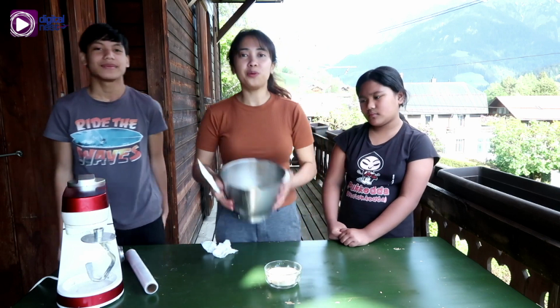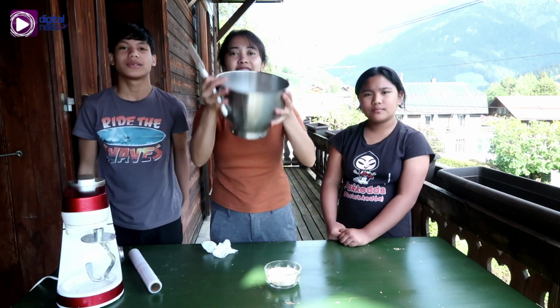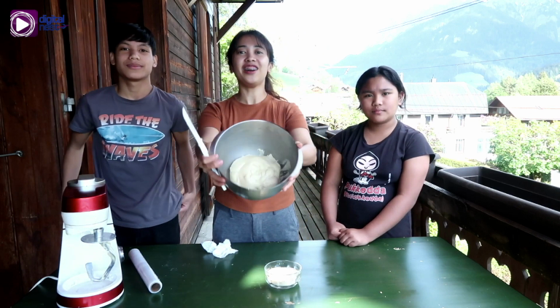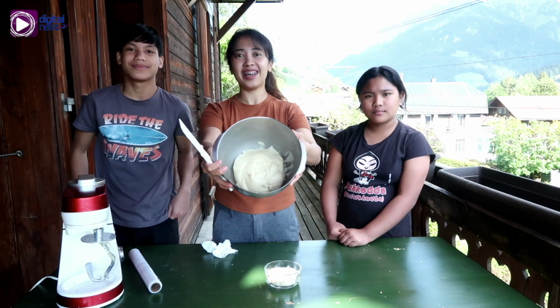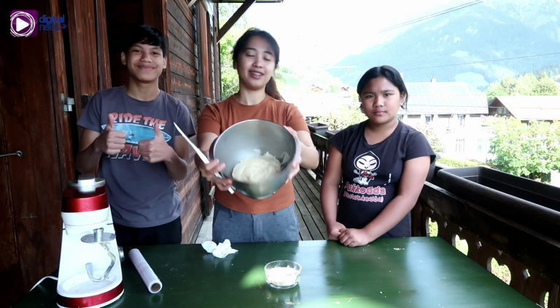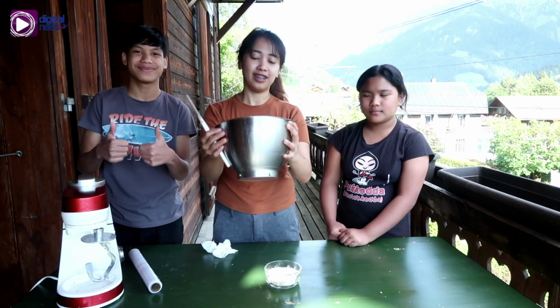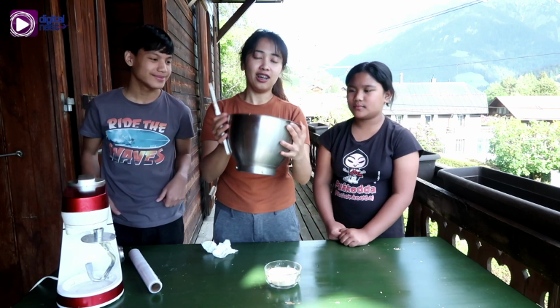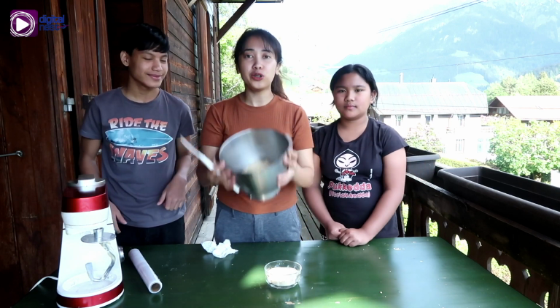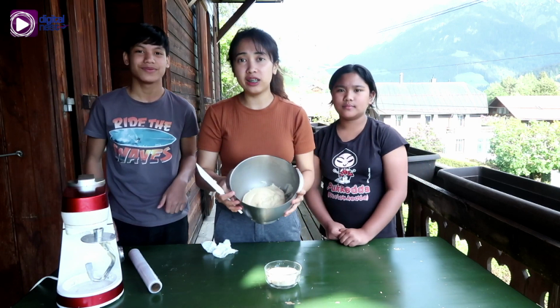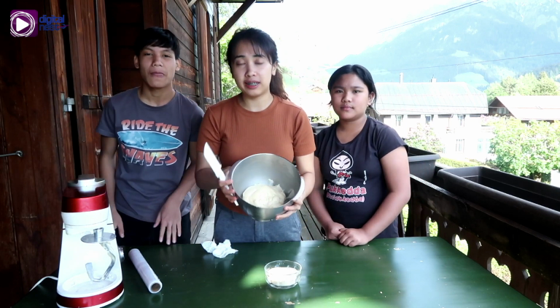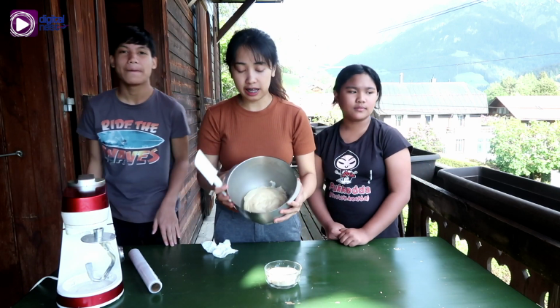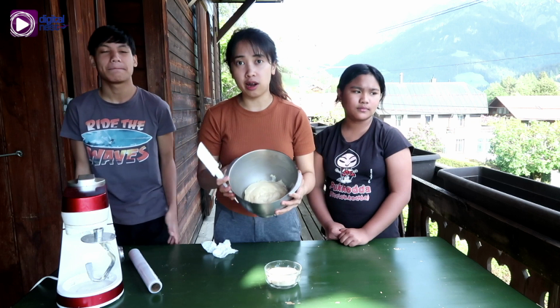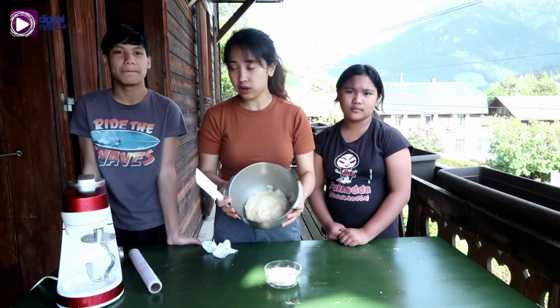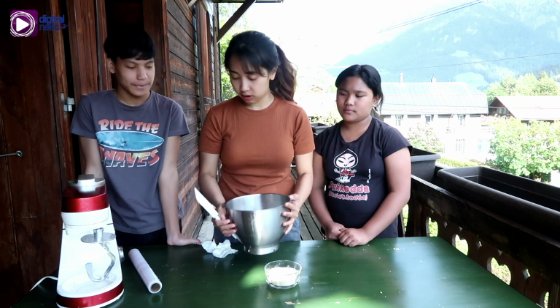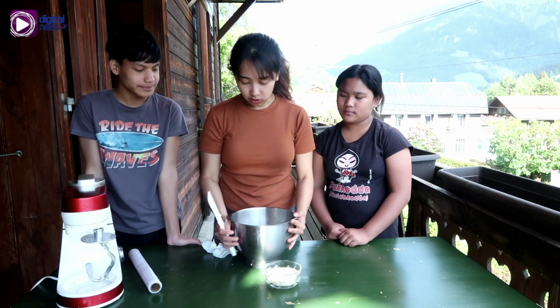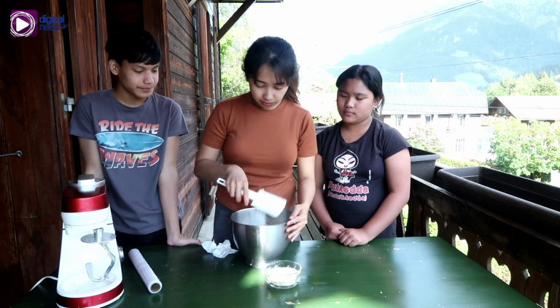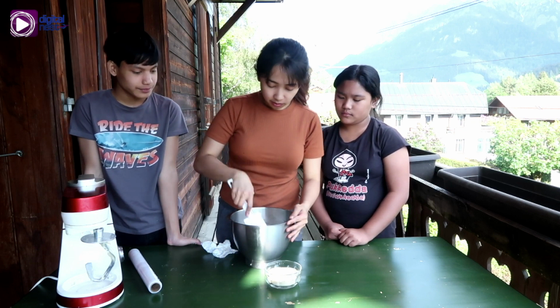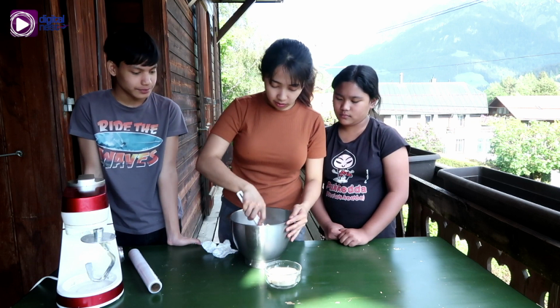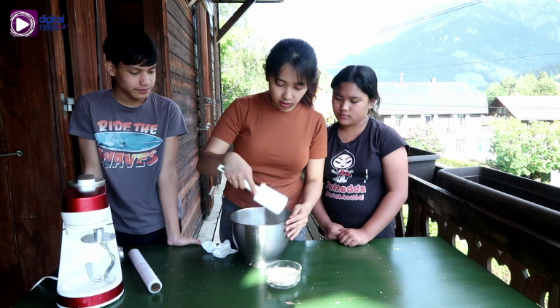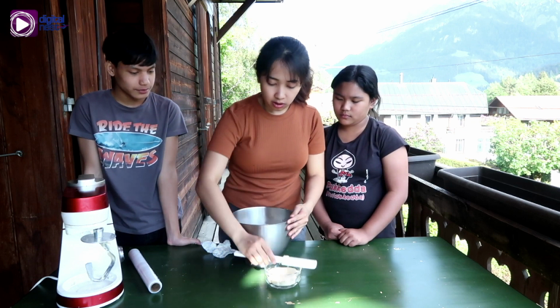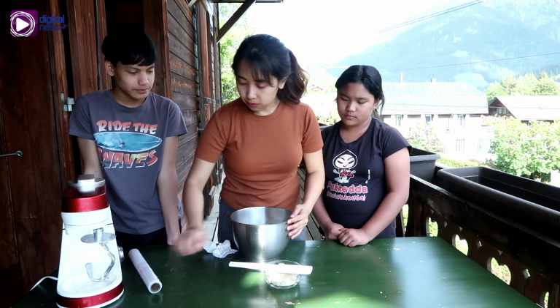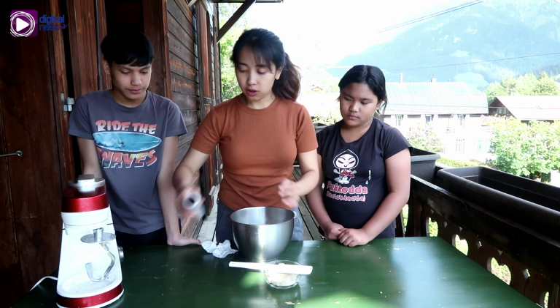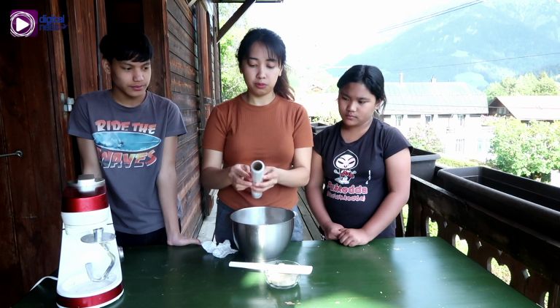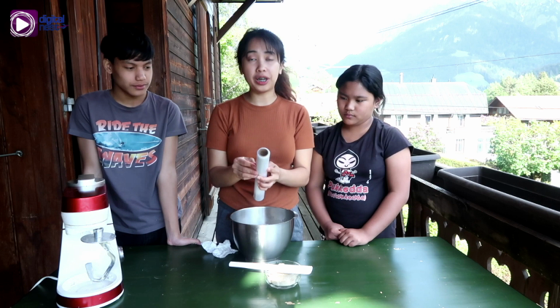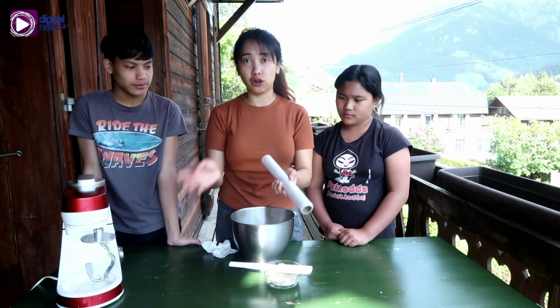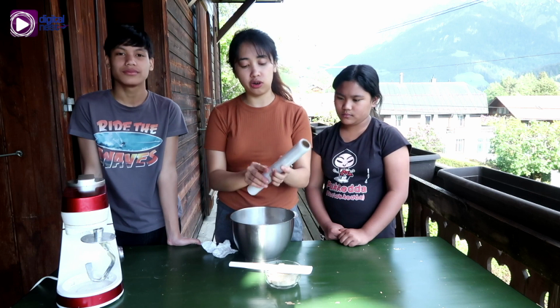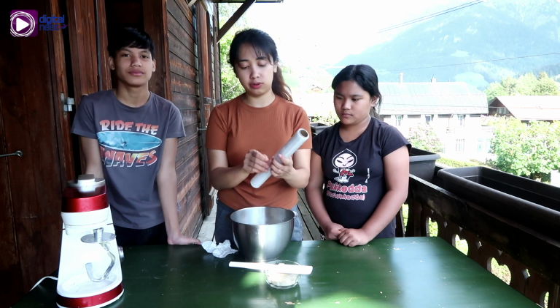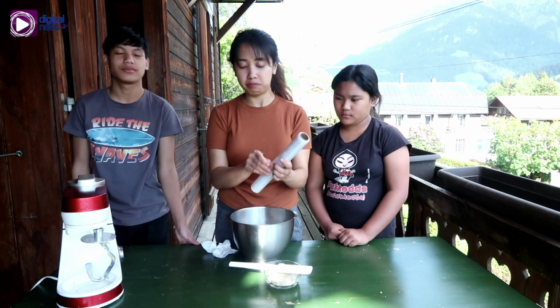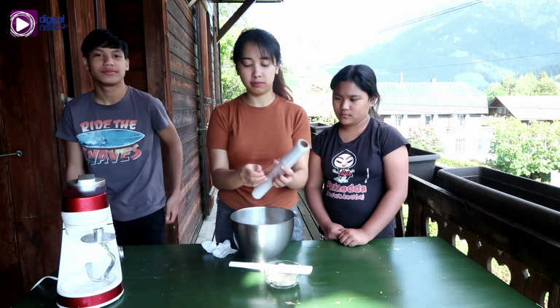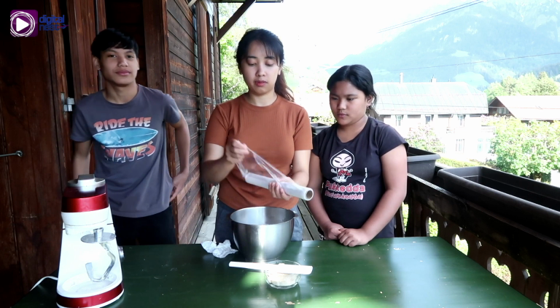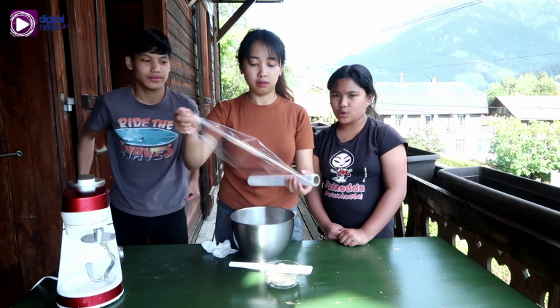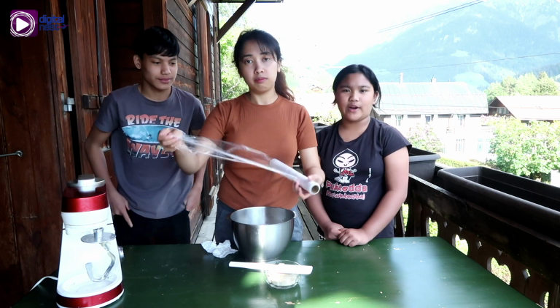So here it is. We just need to rest it for about an hour. You can use a cloth to cover it, and then we'll unwrap it after.